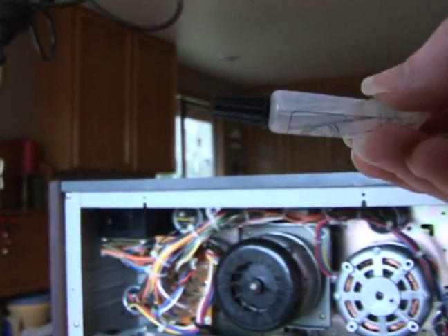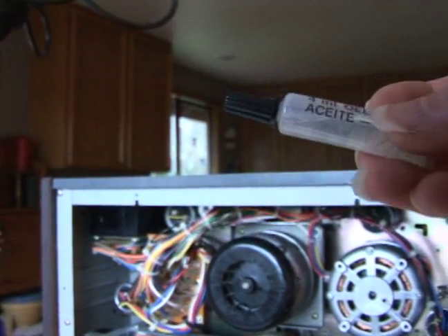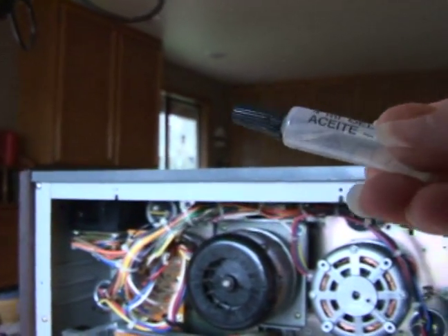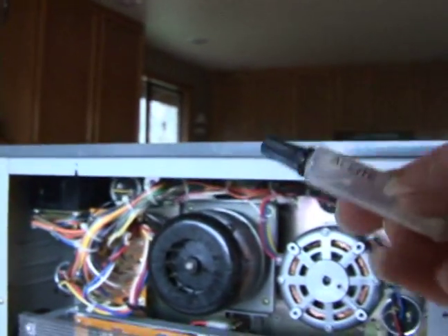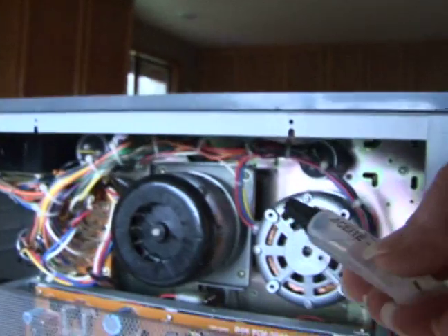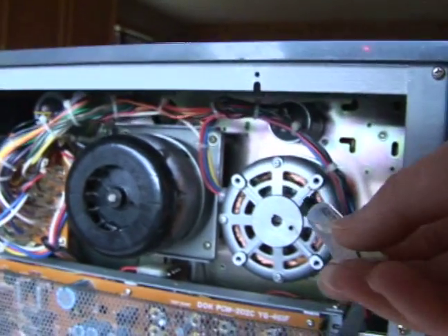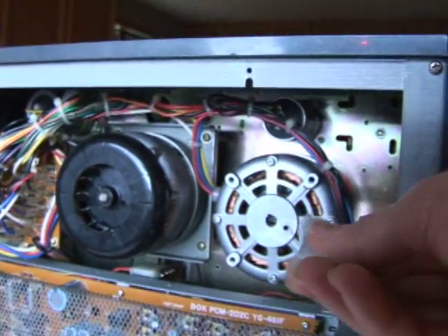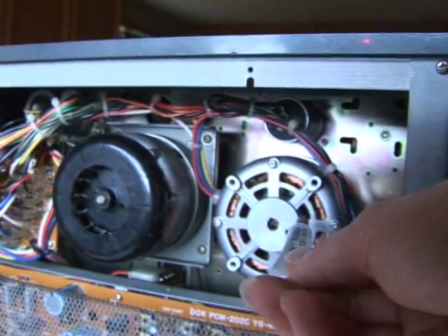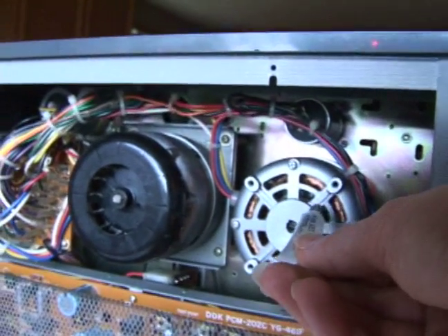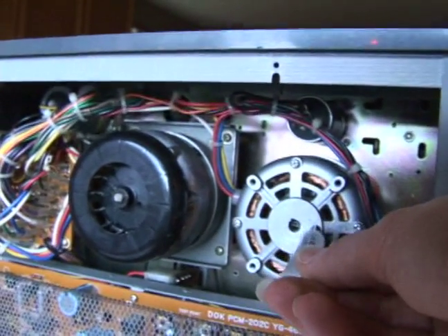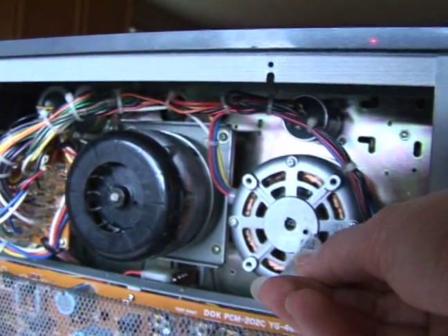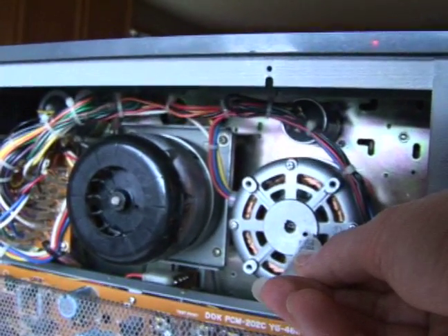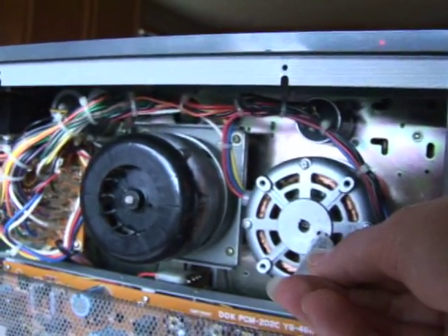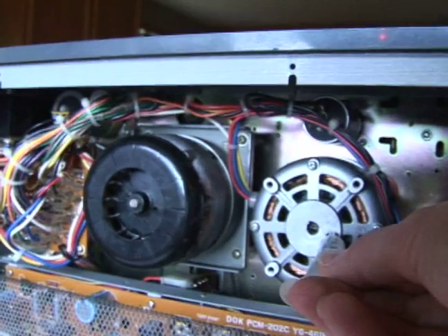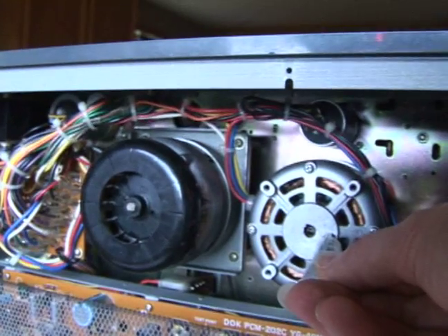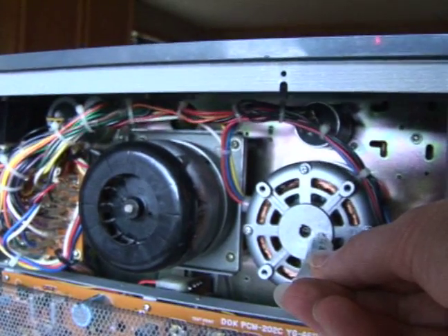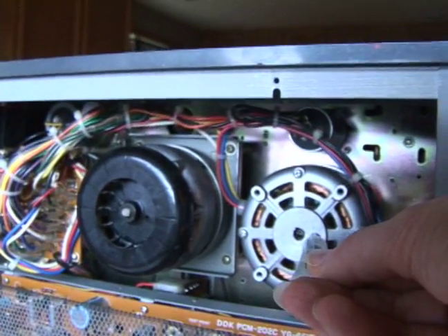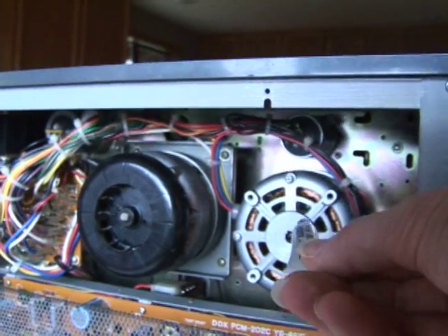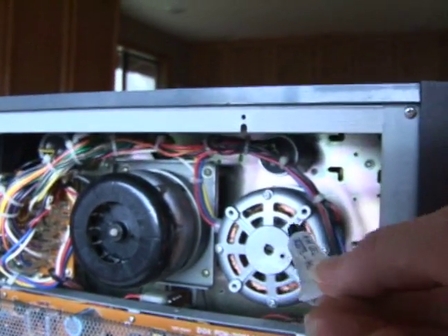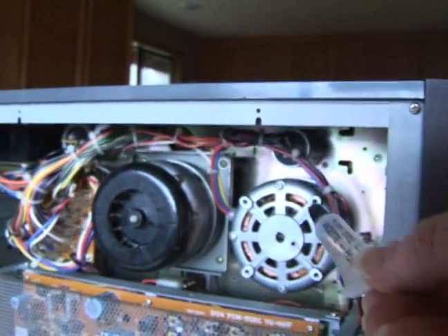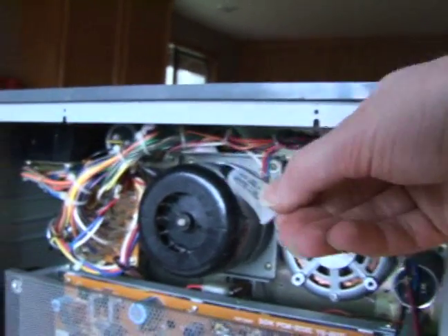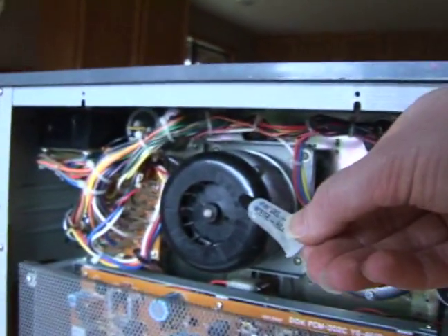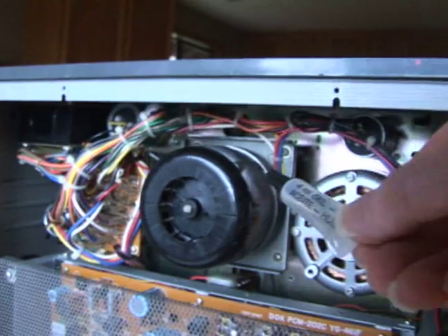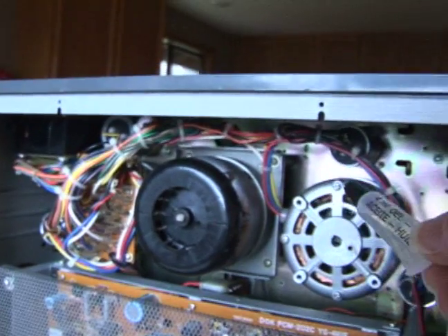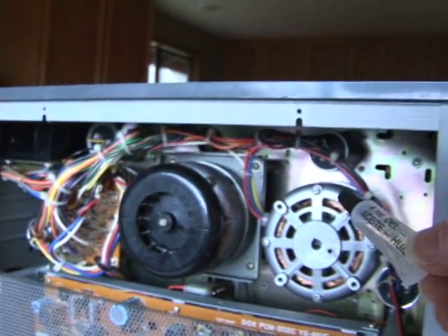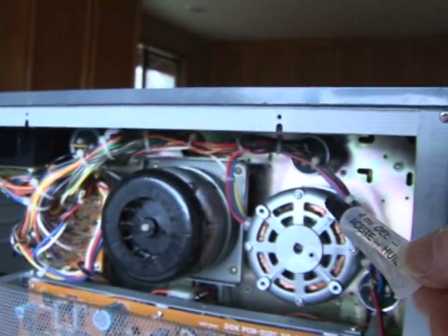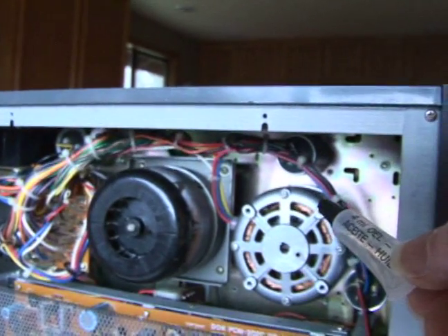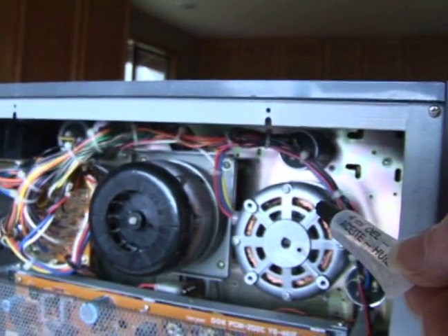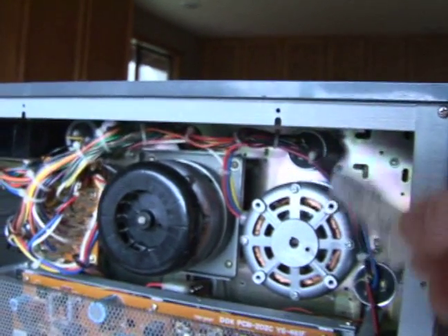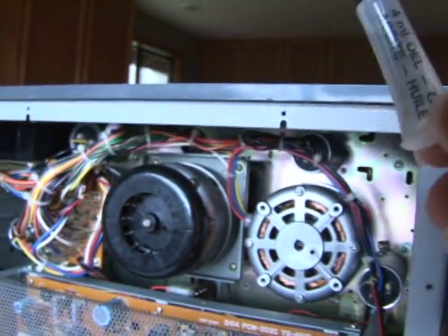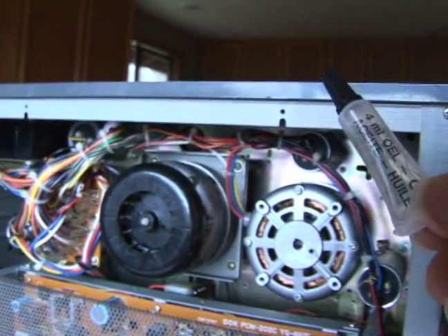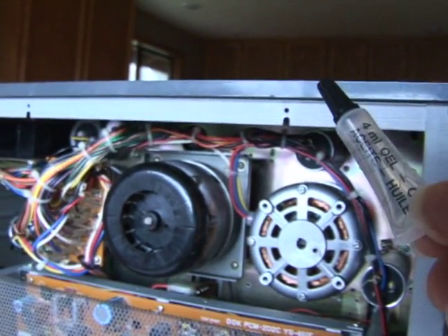So what we're going to do is we're actually going to drip just one drop right into this hole right there. And then we'll show you a little about what goes into this next reel — it's a little more difficult. Those are the two reels that you have to pay attention to with this oil.